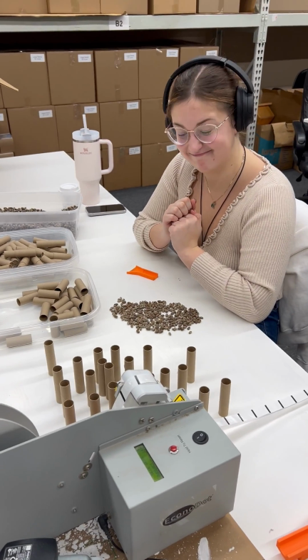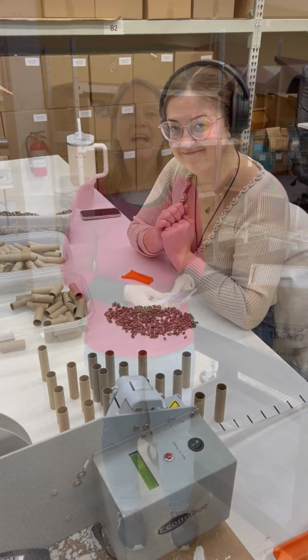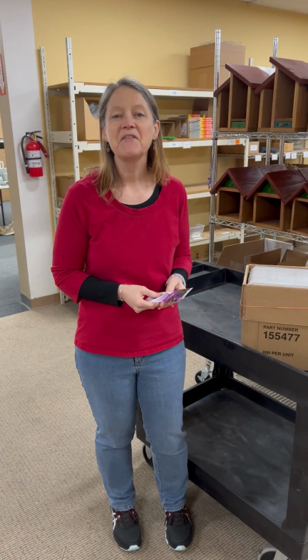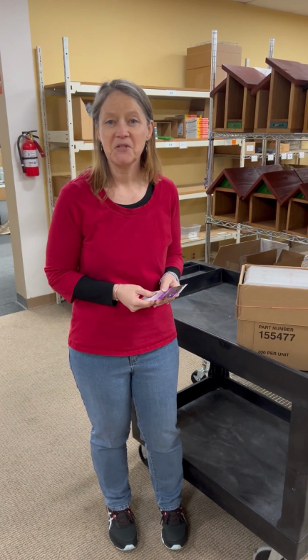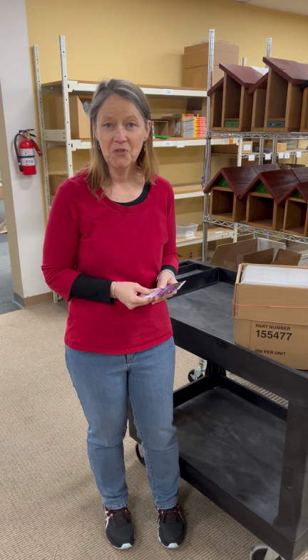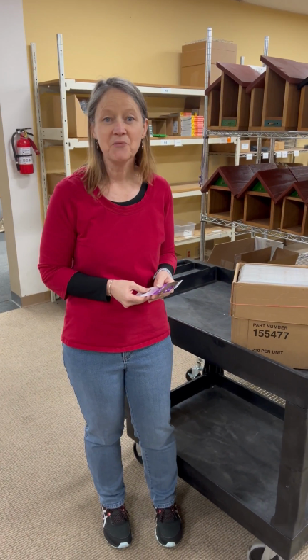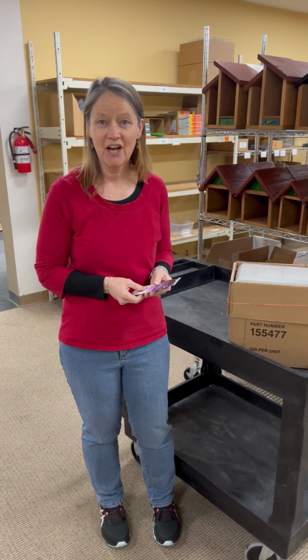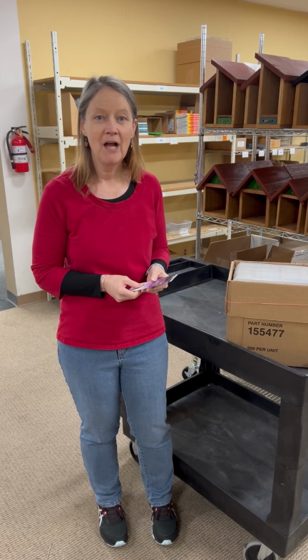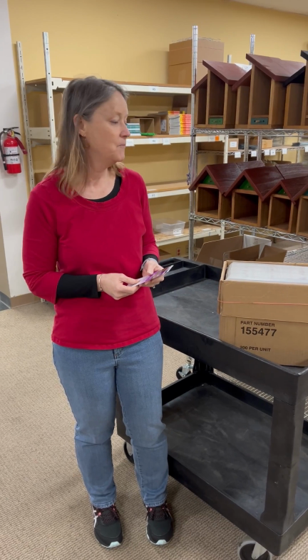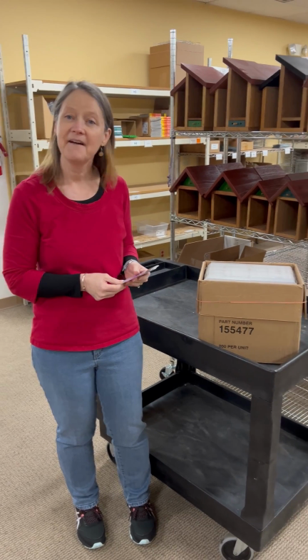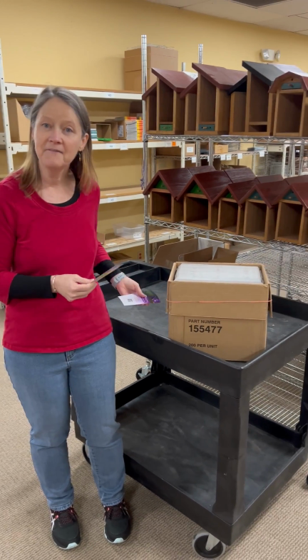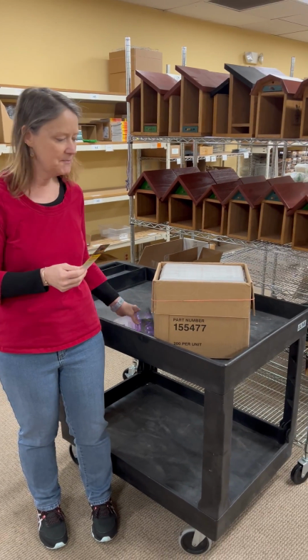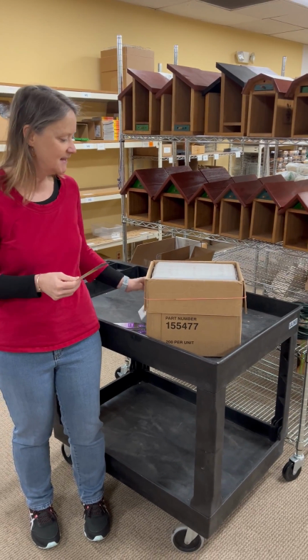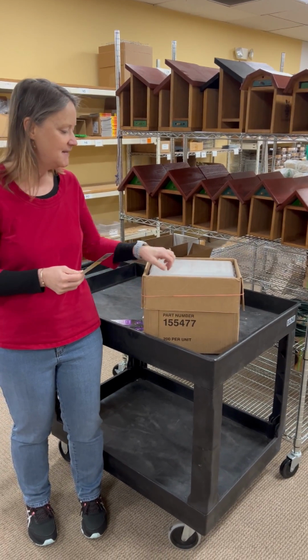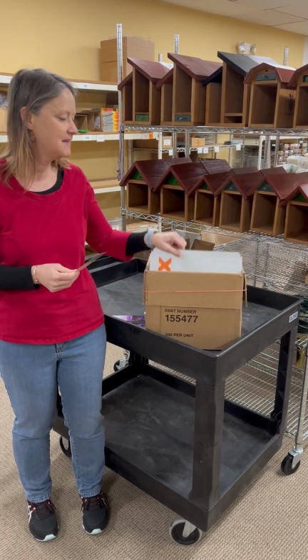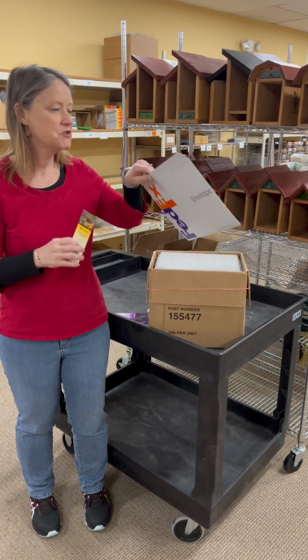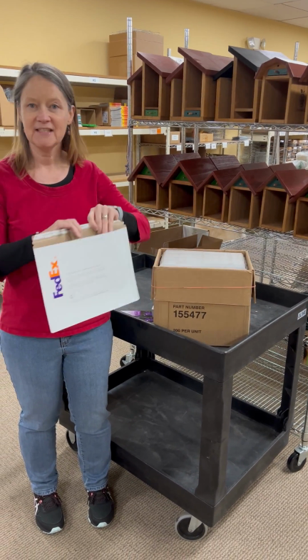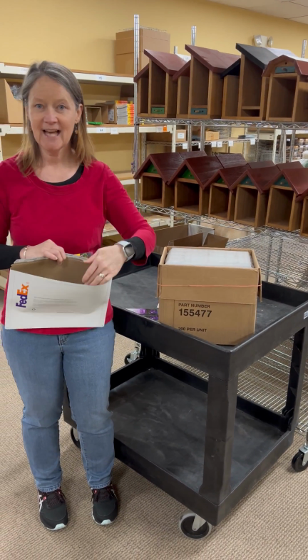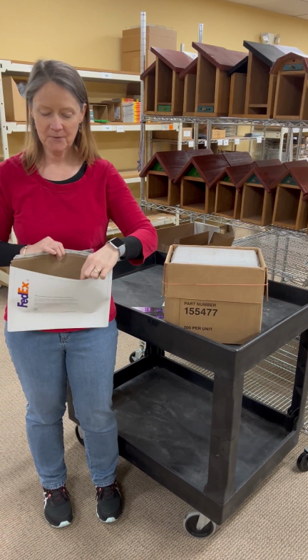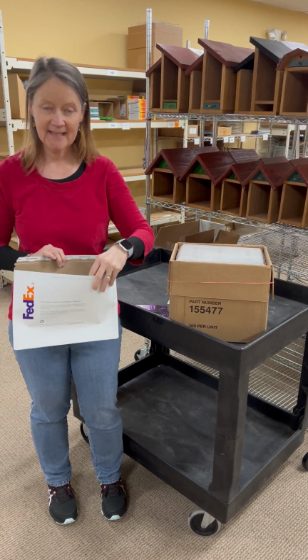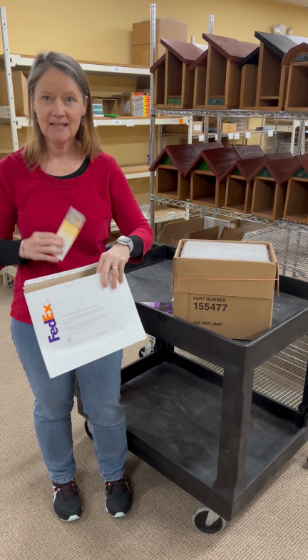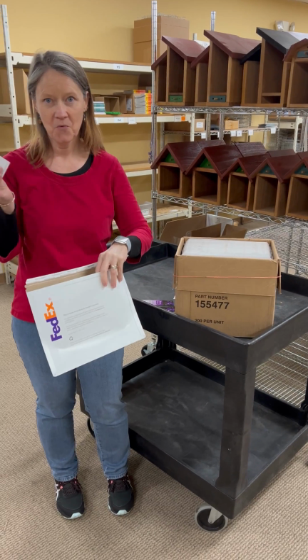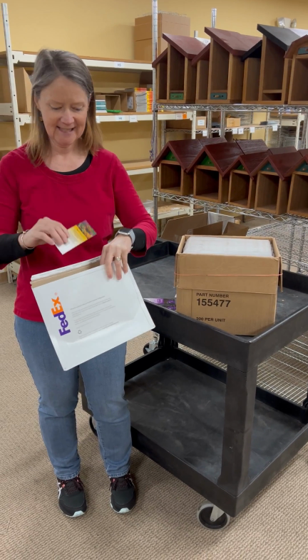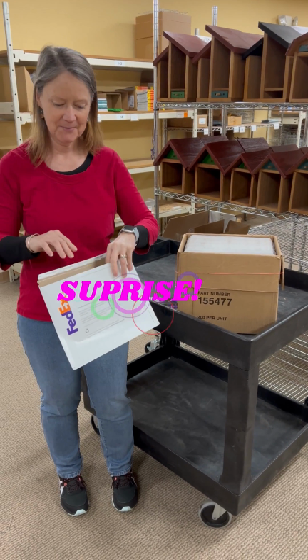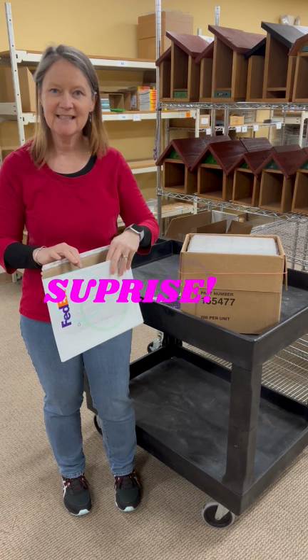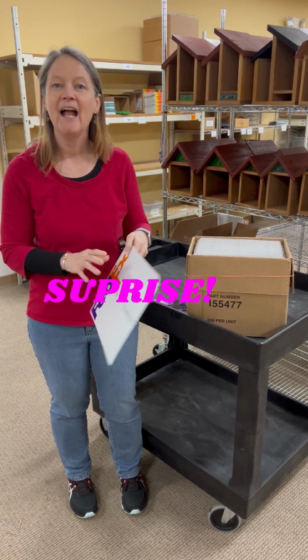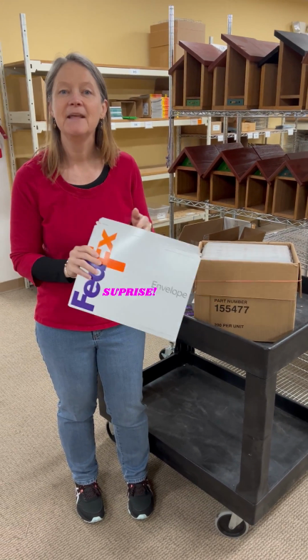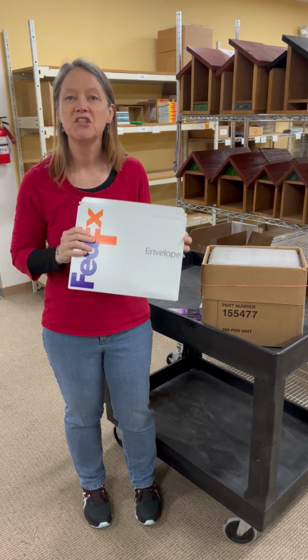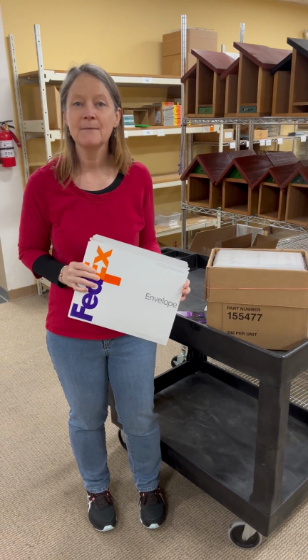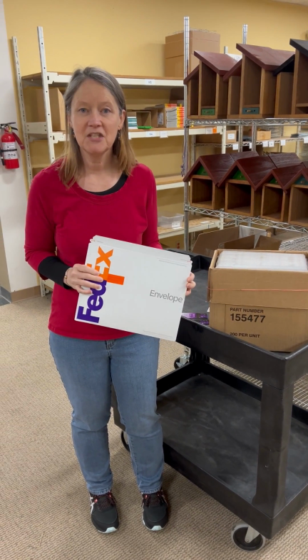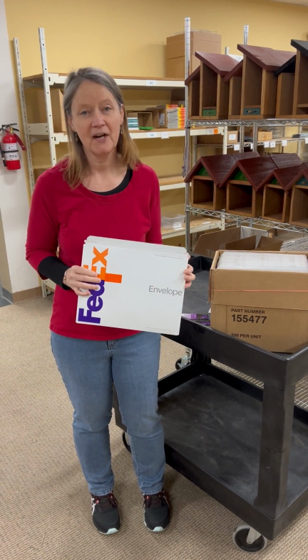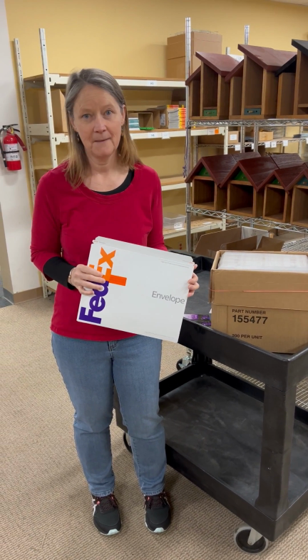Now that the bees are tubed and ready to go, we have the envelopes. They have the directions inside. We're going to add the bees, one last little surprise, and then we'll be shipping them out to you starting in February. Thank you.